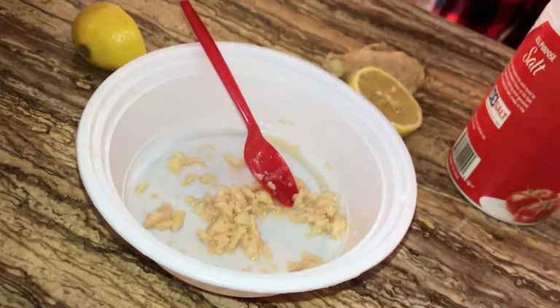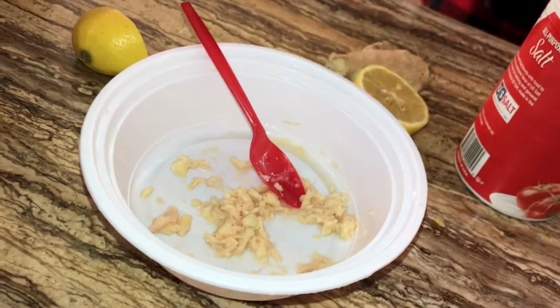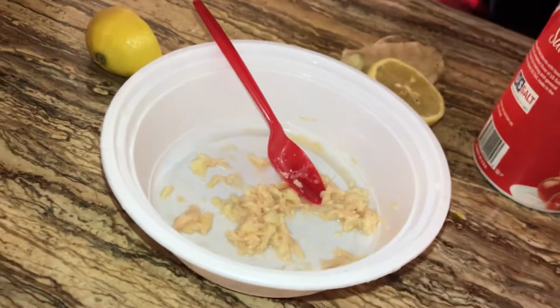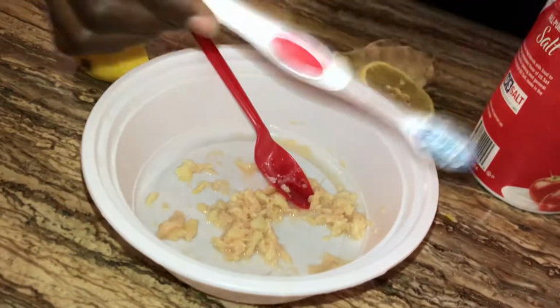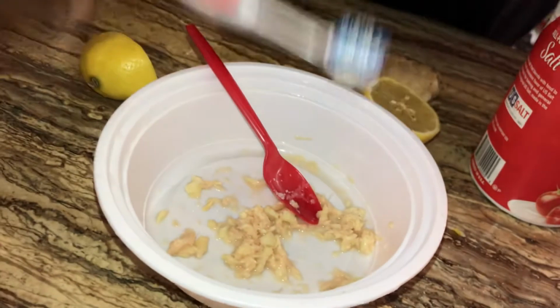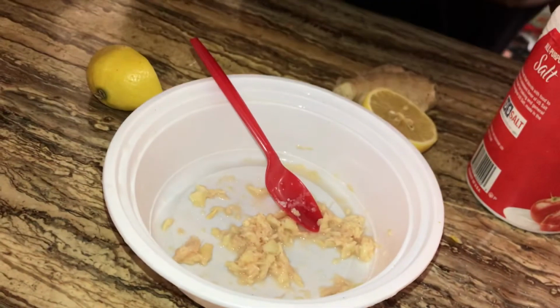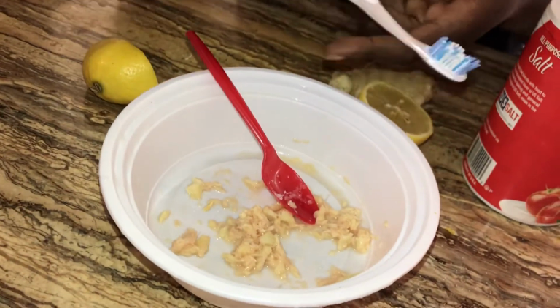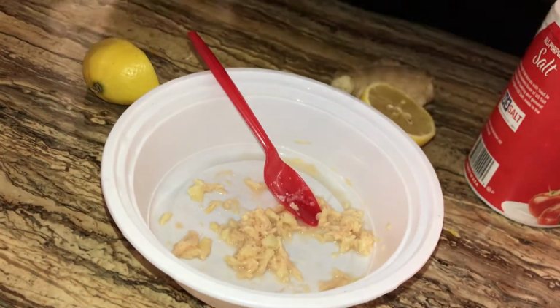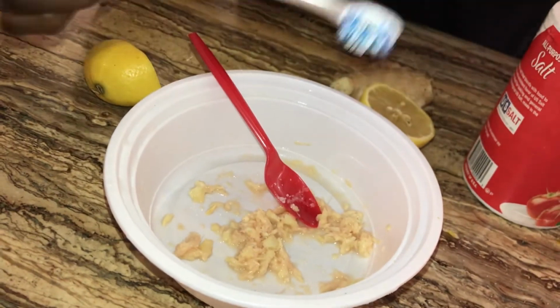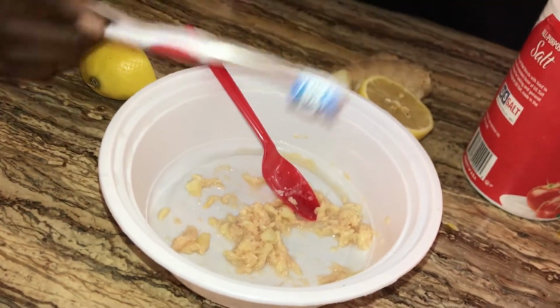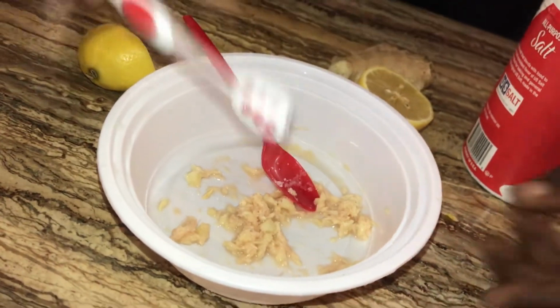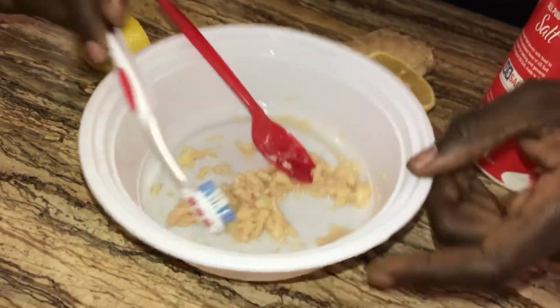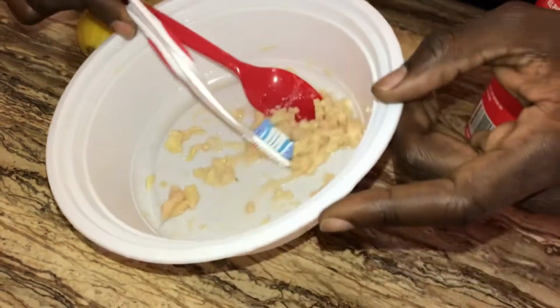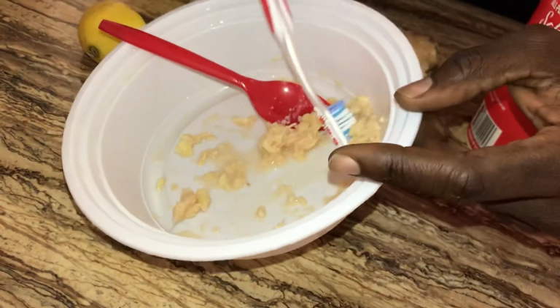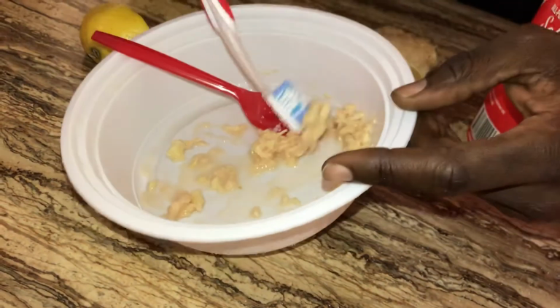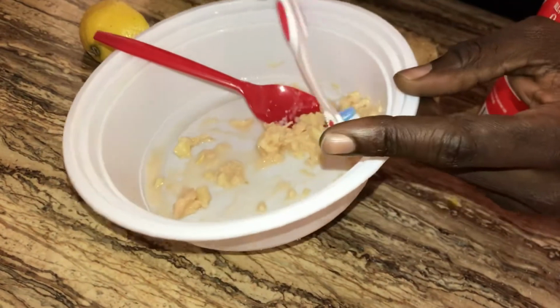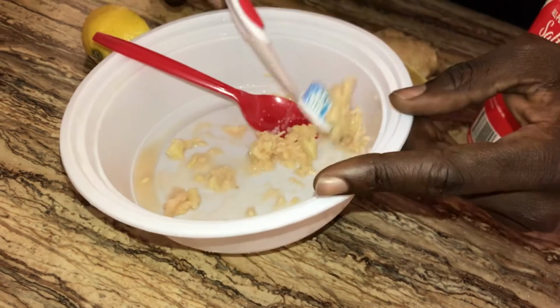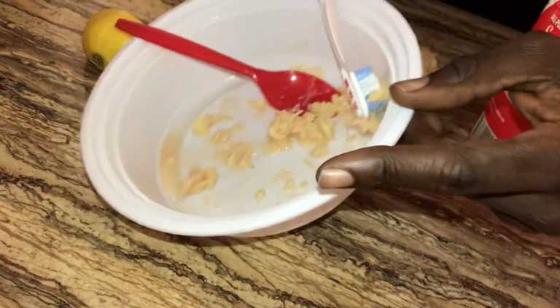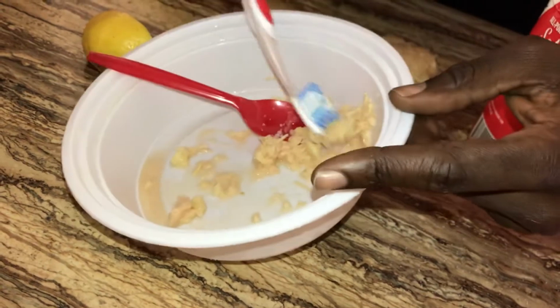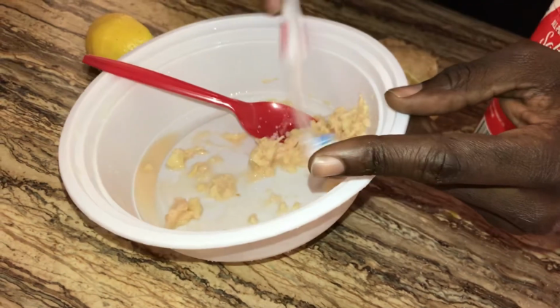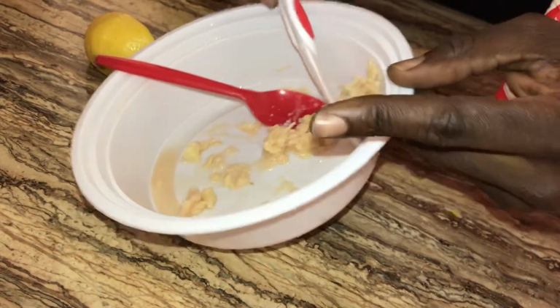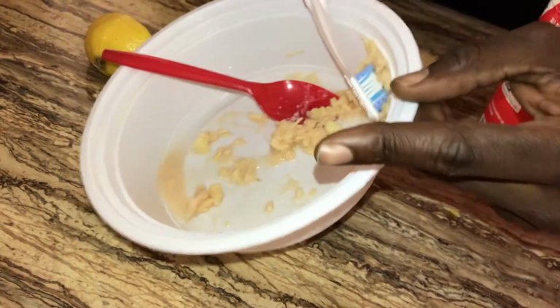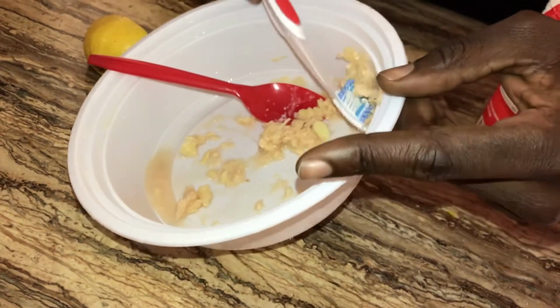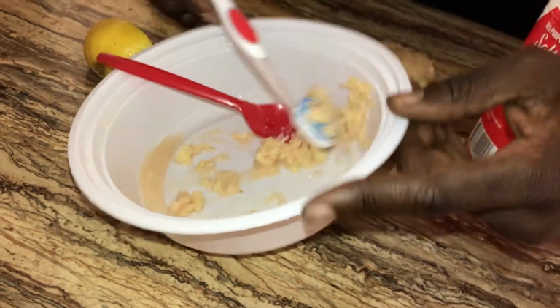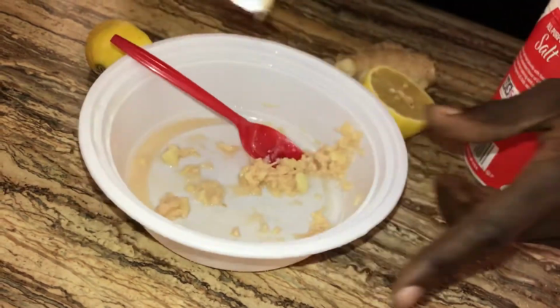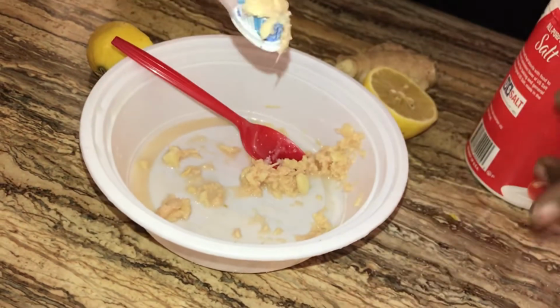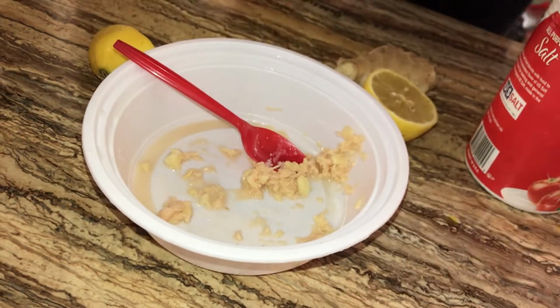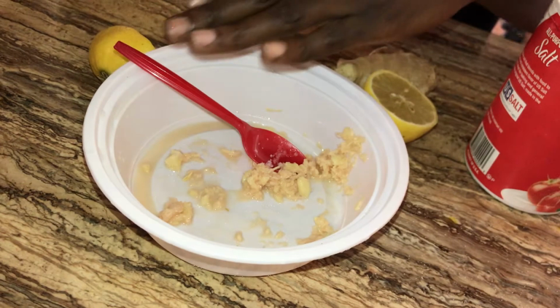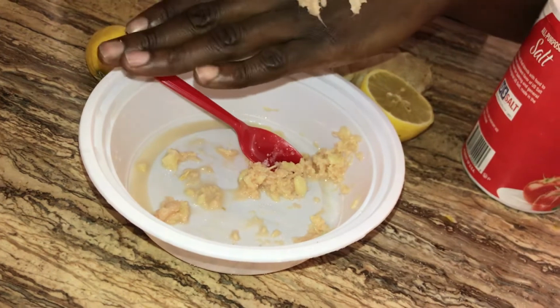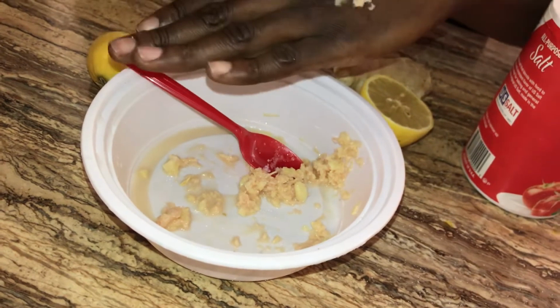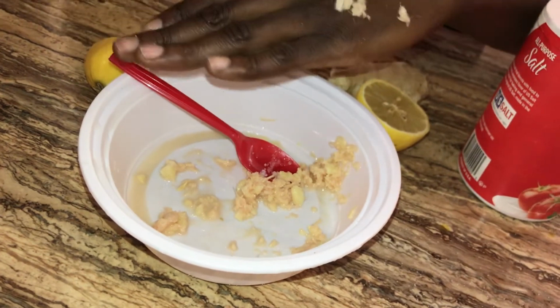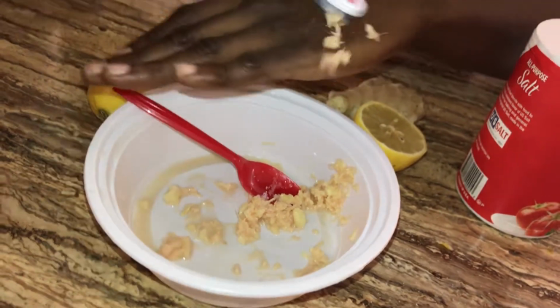All you gotta do now is just get a brand new toothbrush. Start doing the same thing — go all the way here and now you start brushing. That's it.